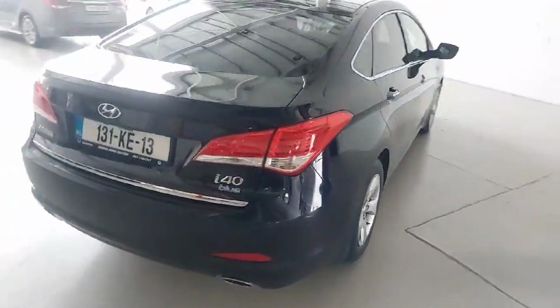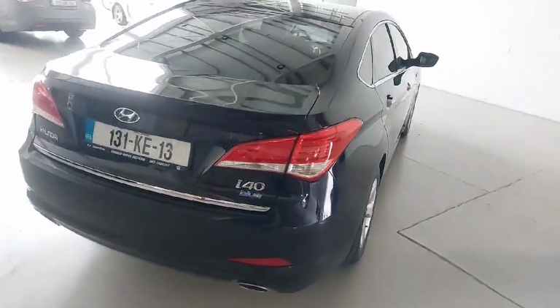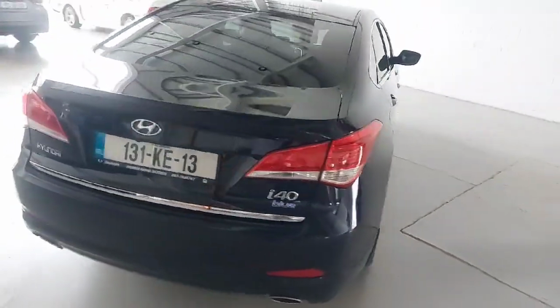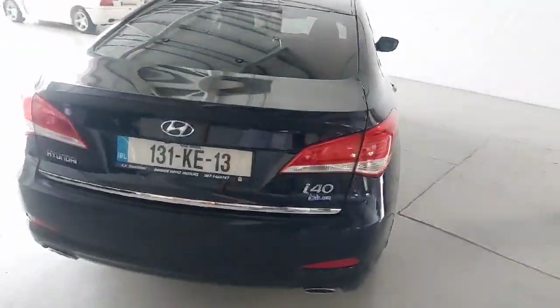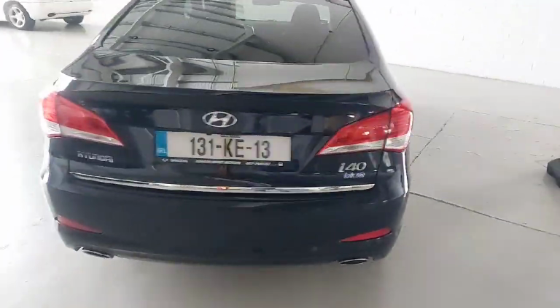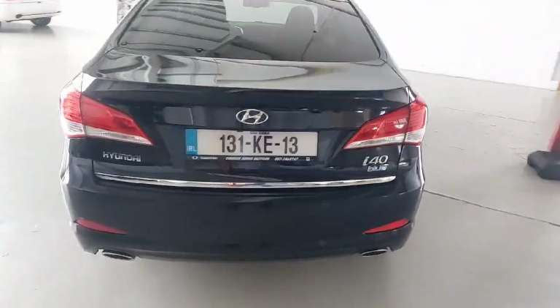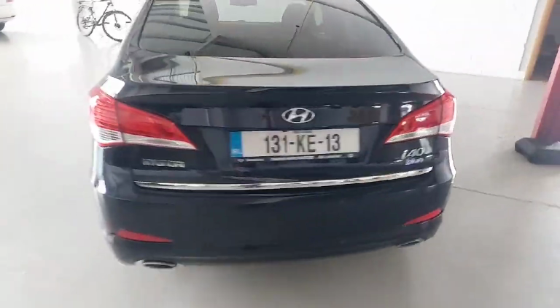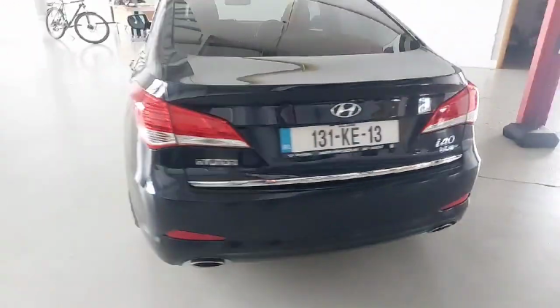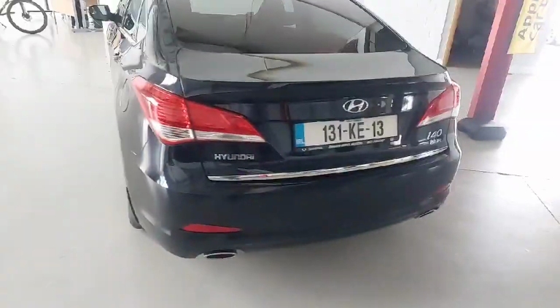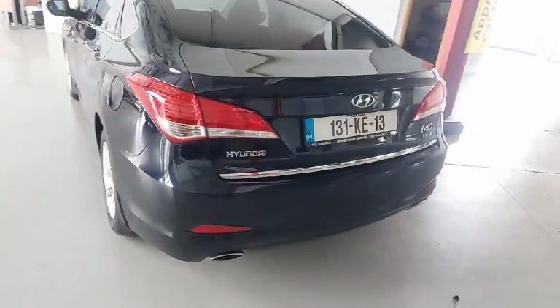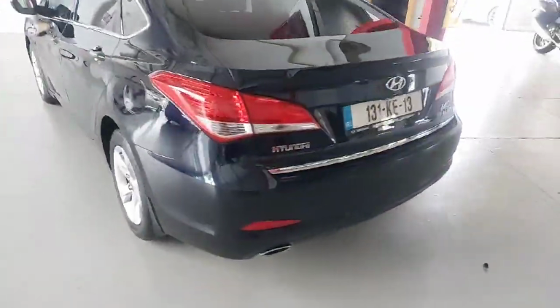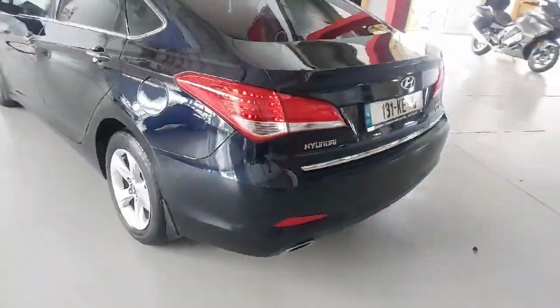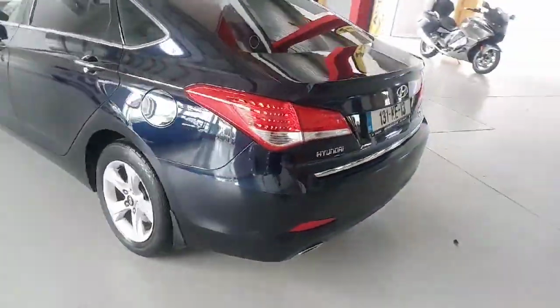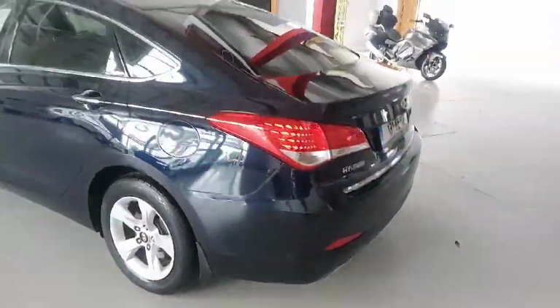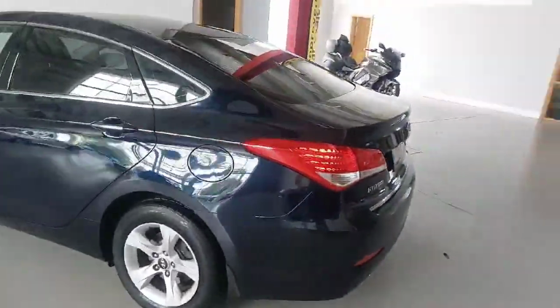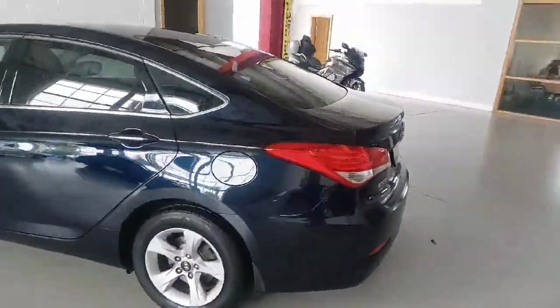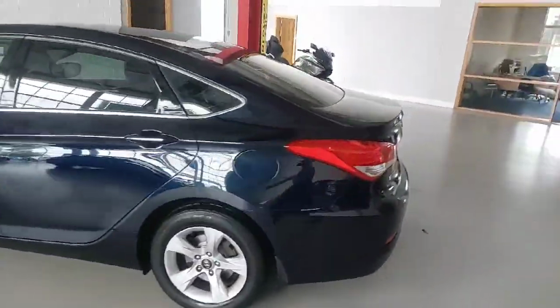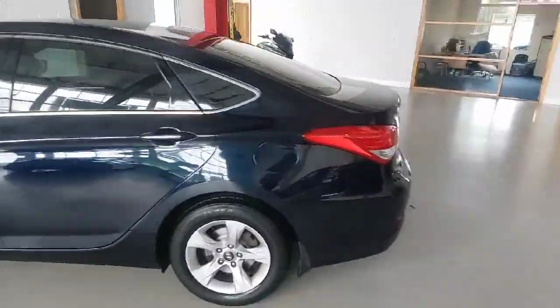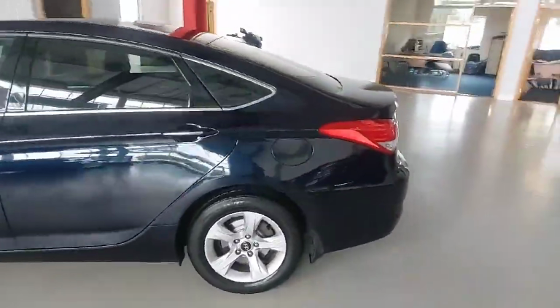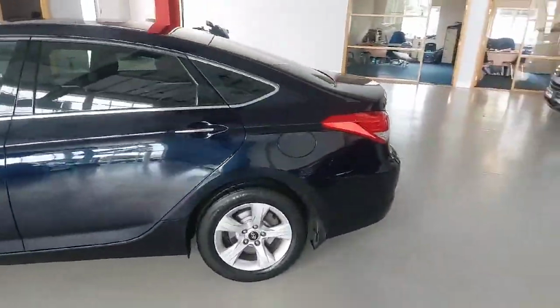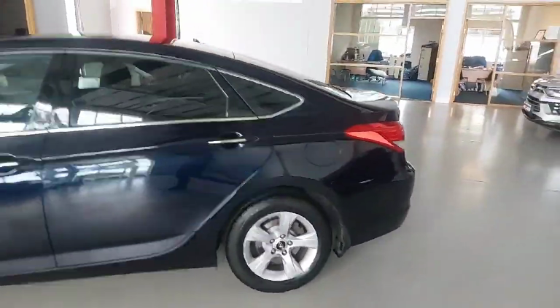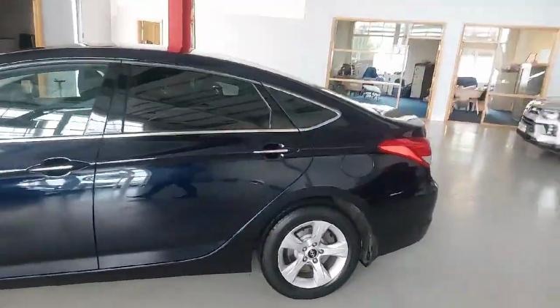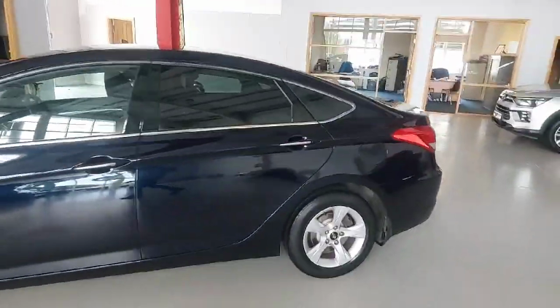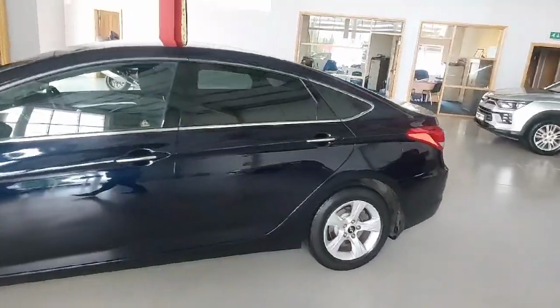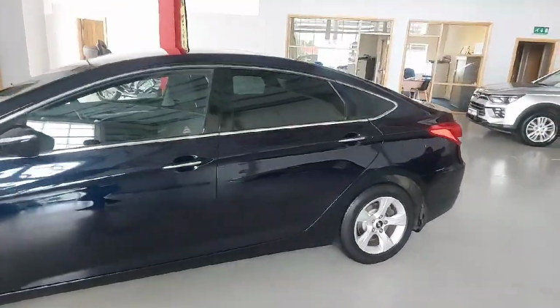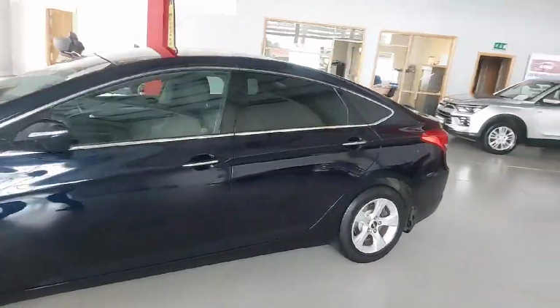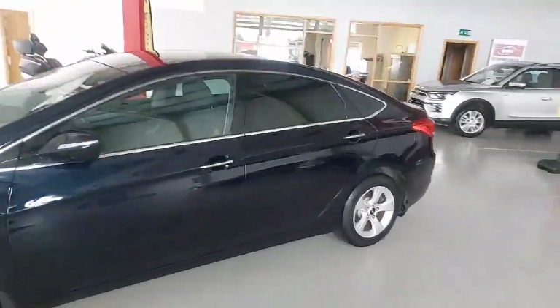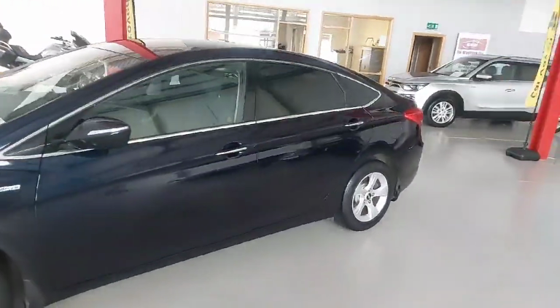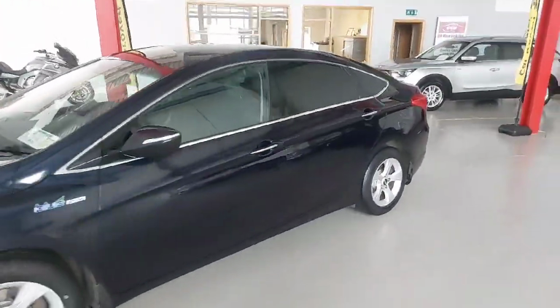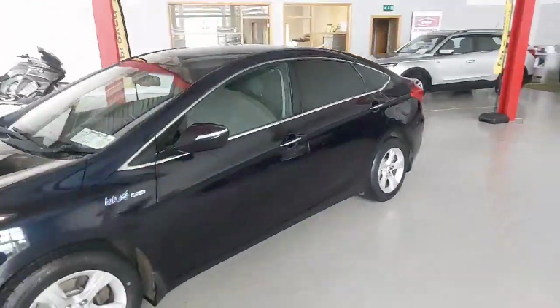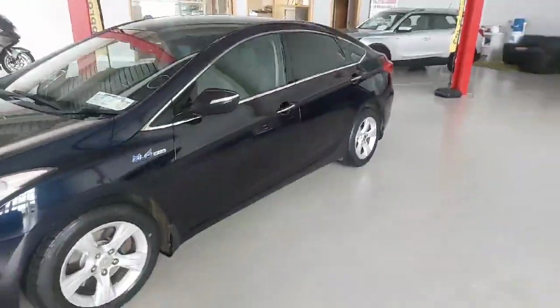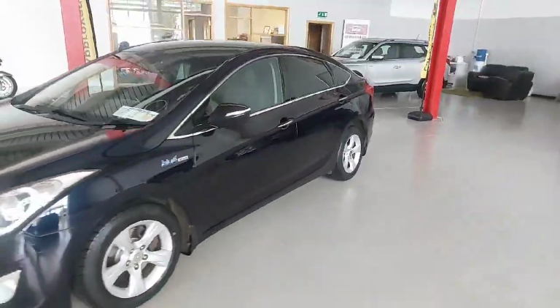Nice navy in colour. Privacy glass. Reverse sensors. So why not give us a call at Darren Hayes Motors, 16 Barre Valley in Carlow, and you could be driving away in this beauty here today.